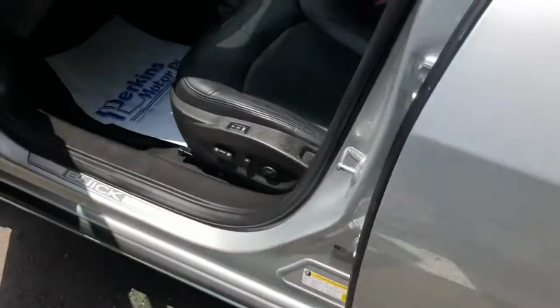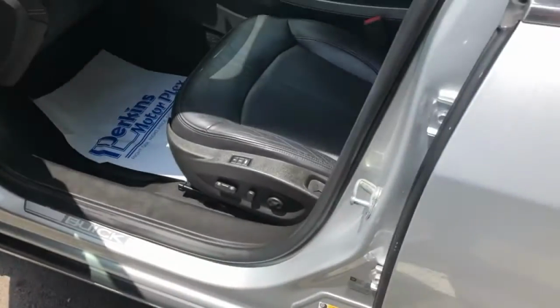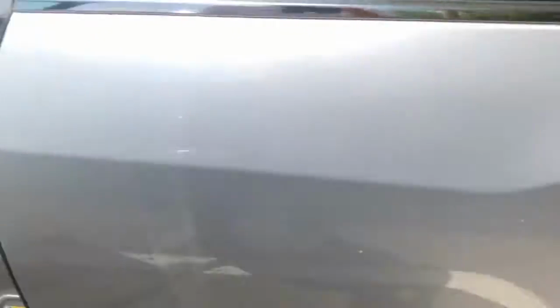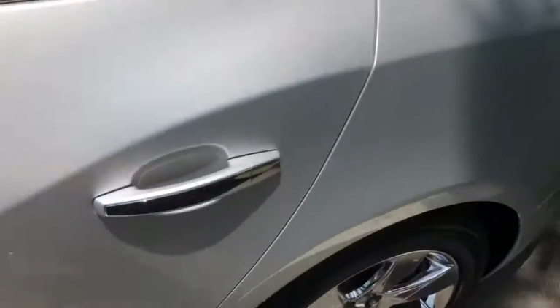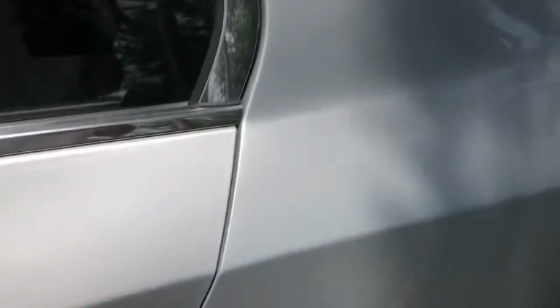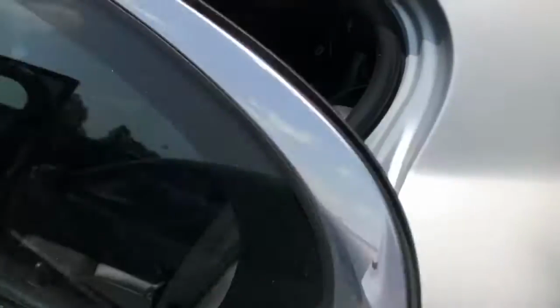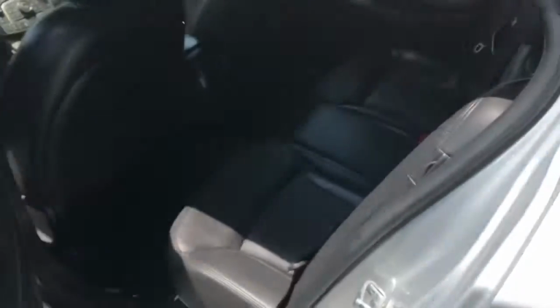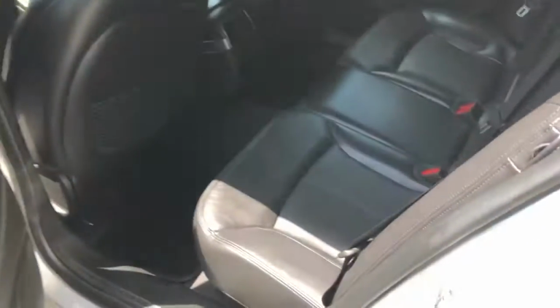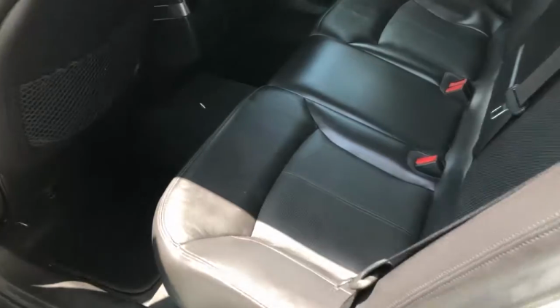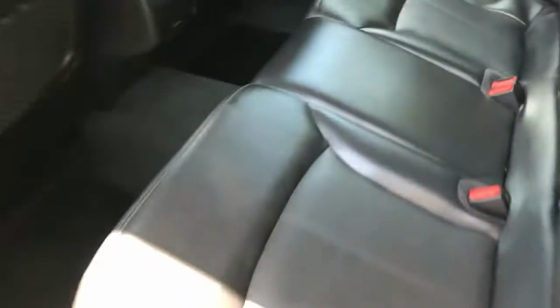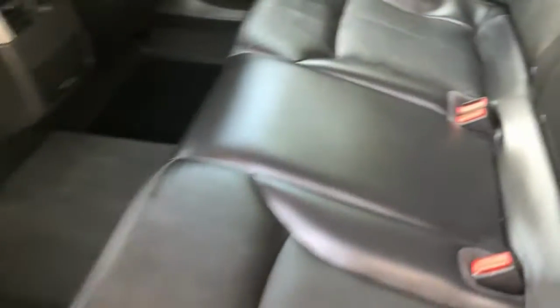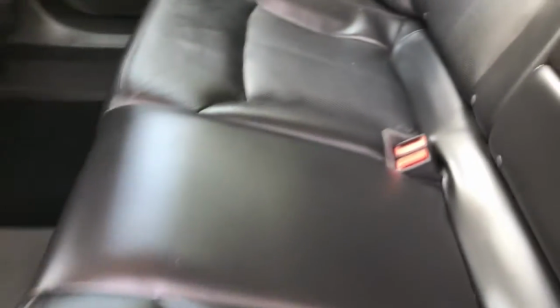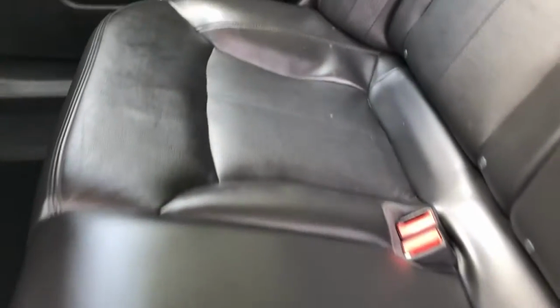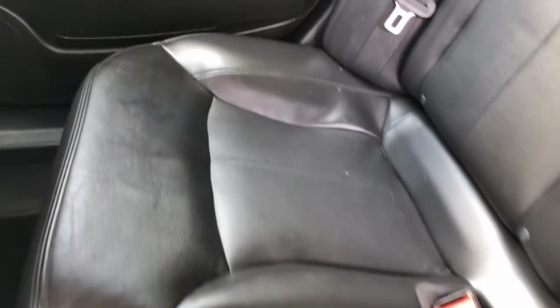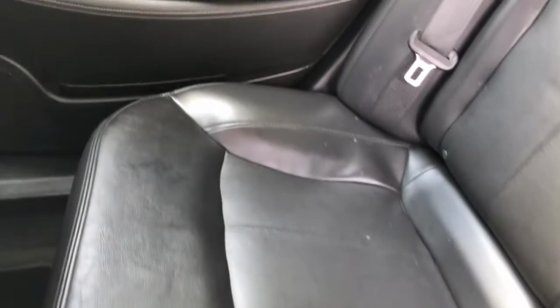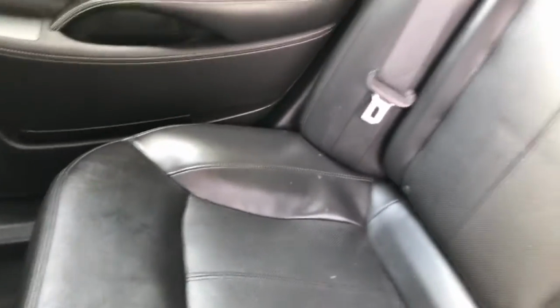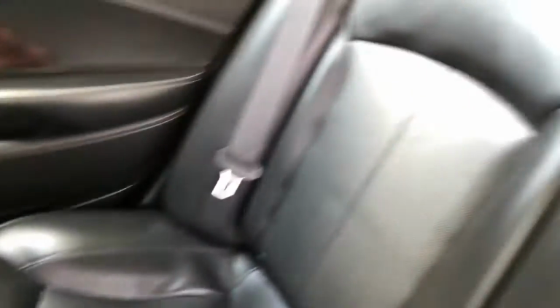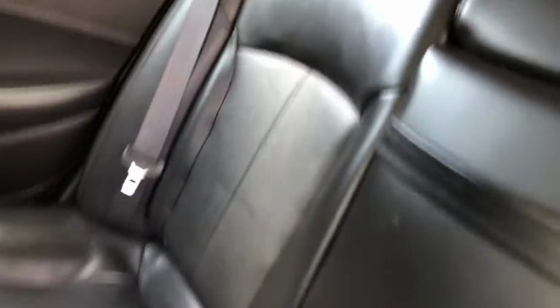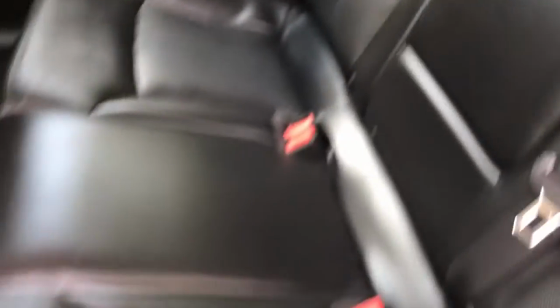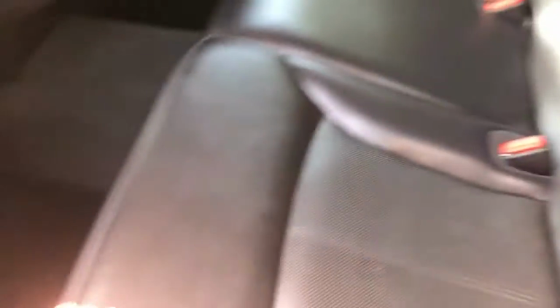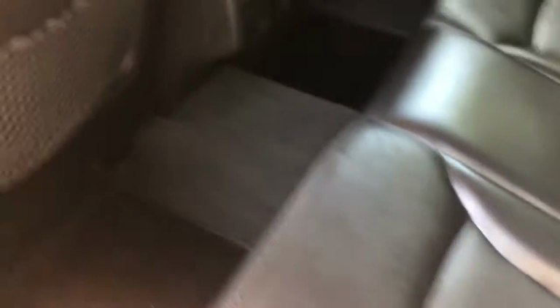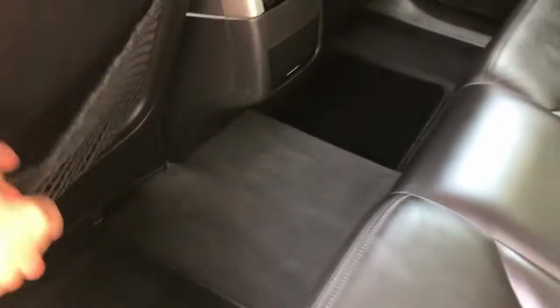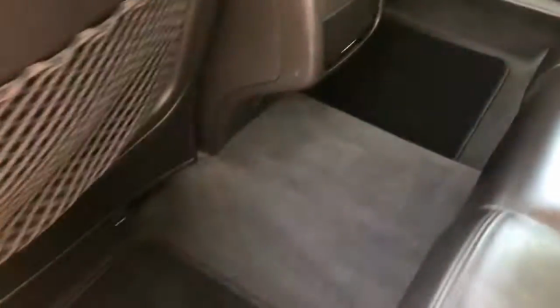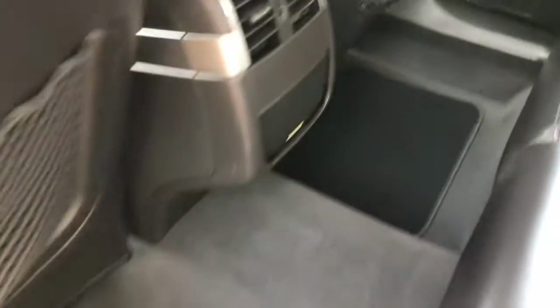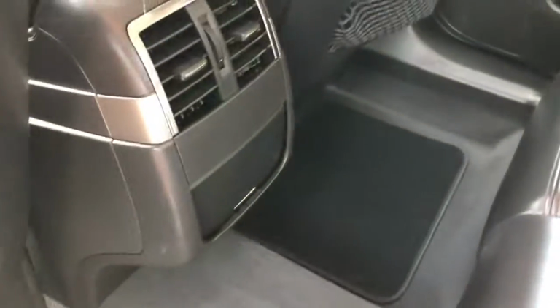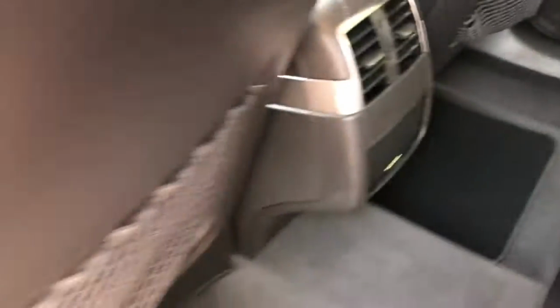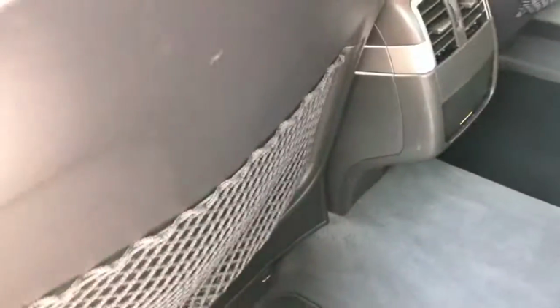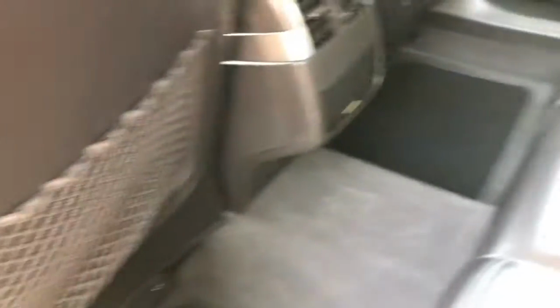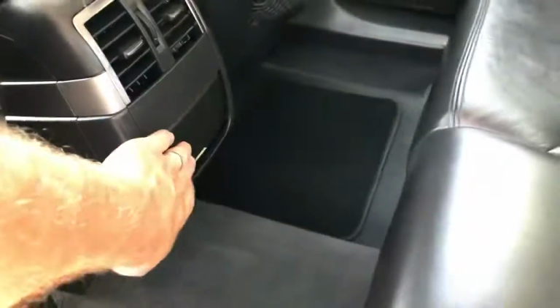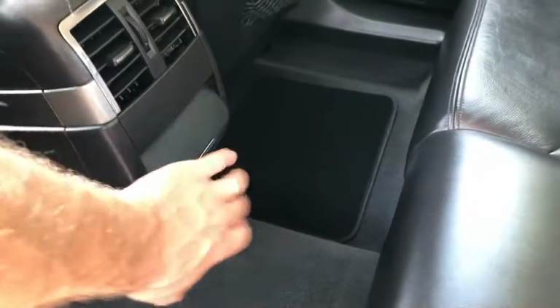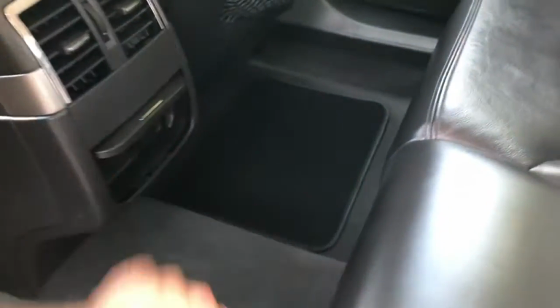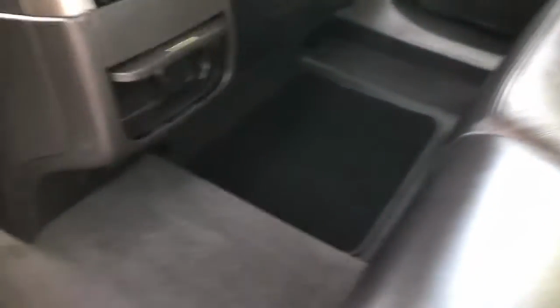Let's go to the inside. Back seat looks great — very minimal use of it. Smells good, doesn't smell like smoke or animal or anything like that.